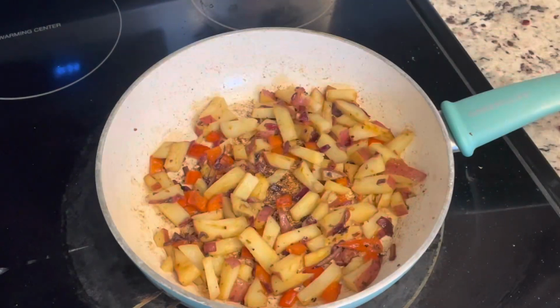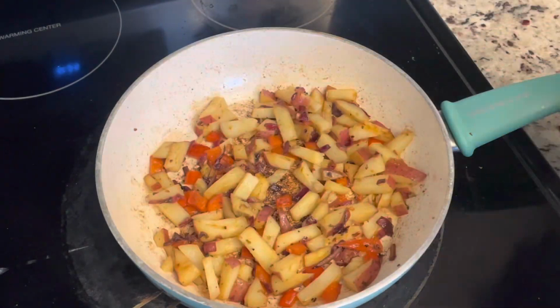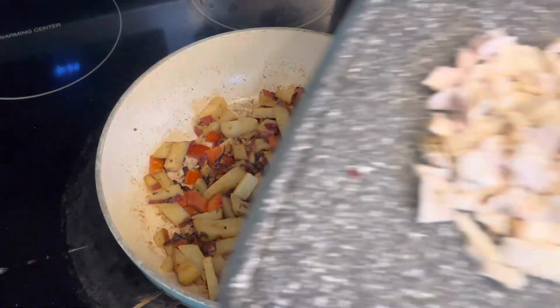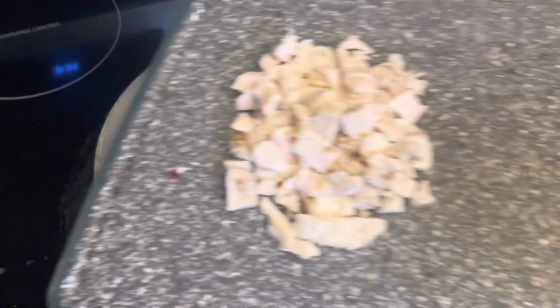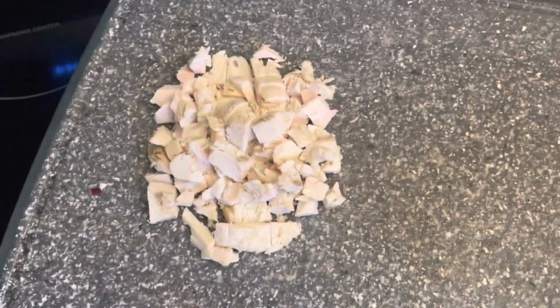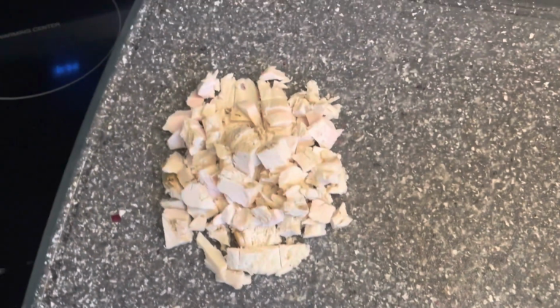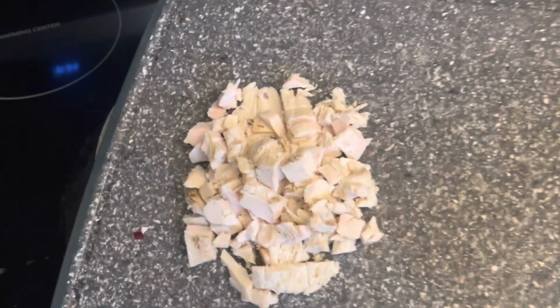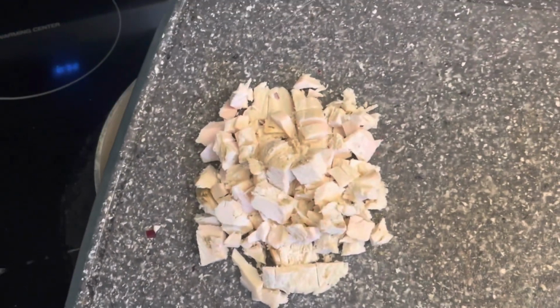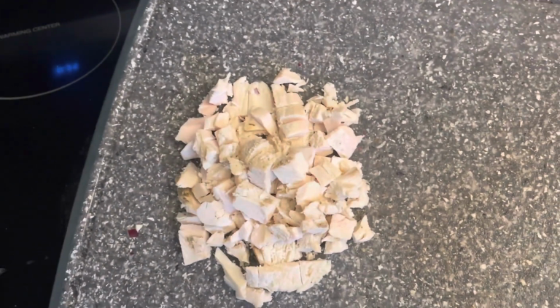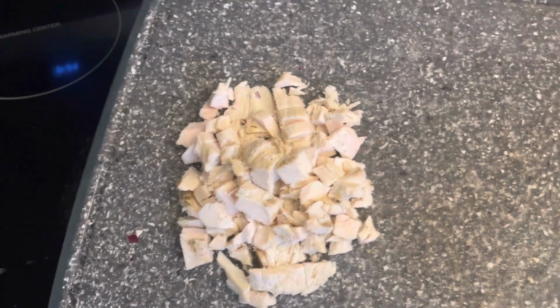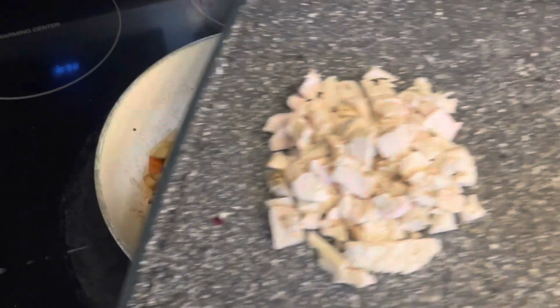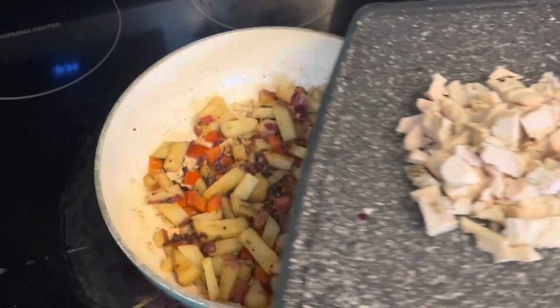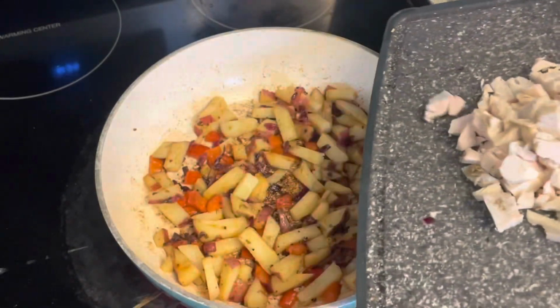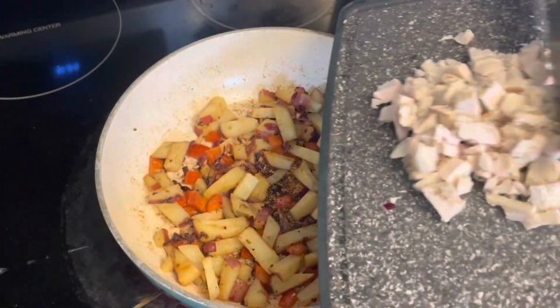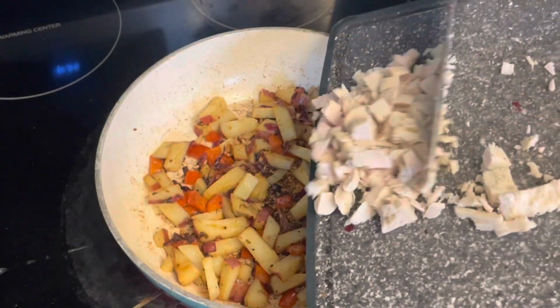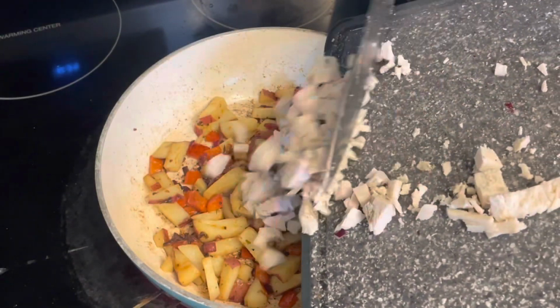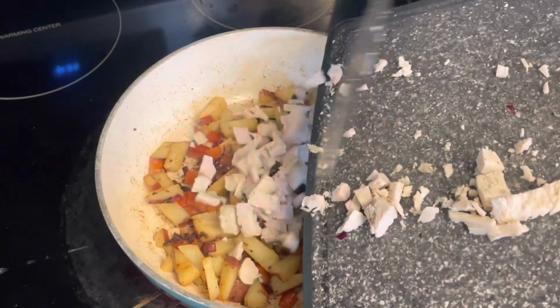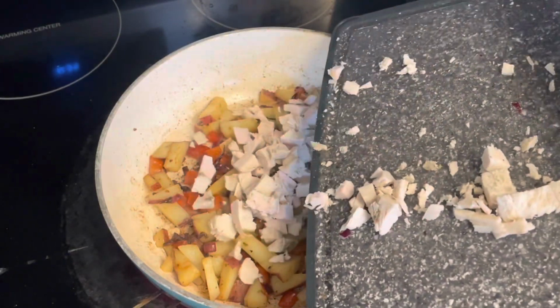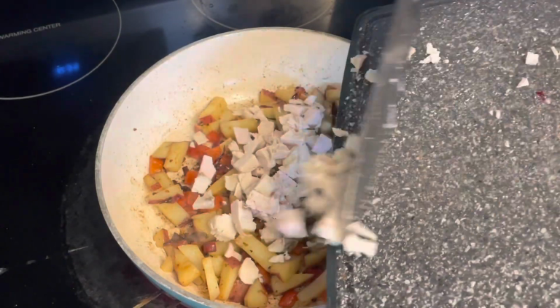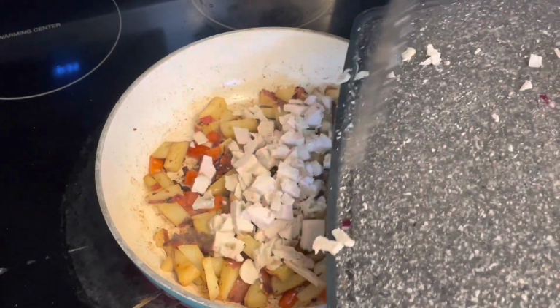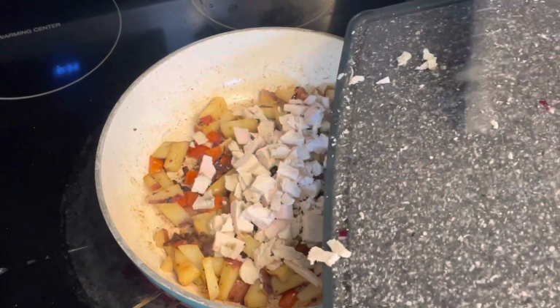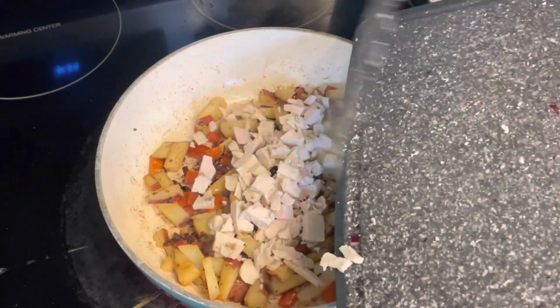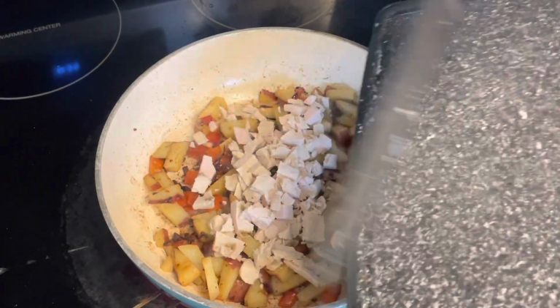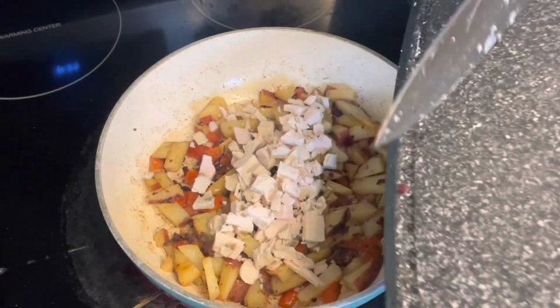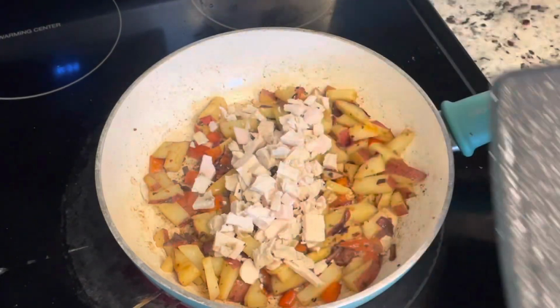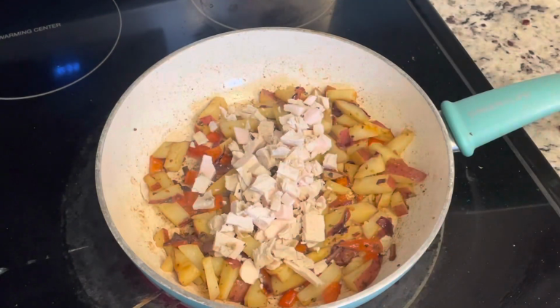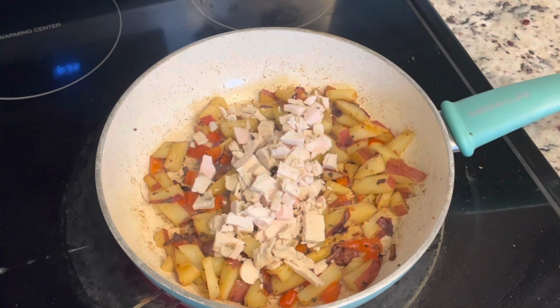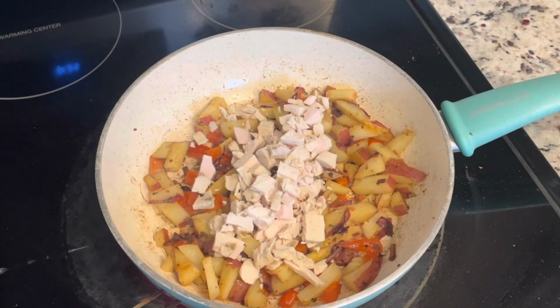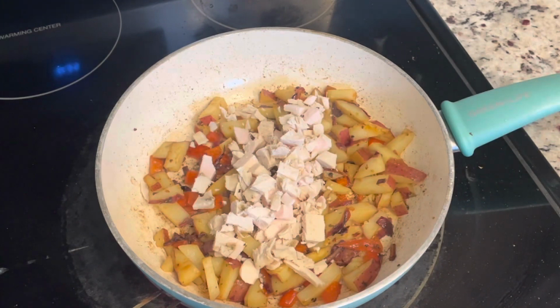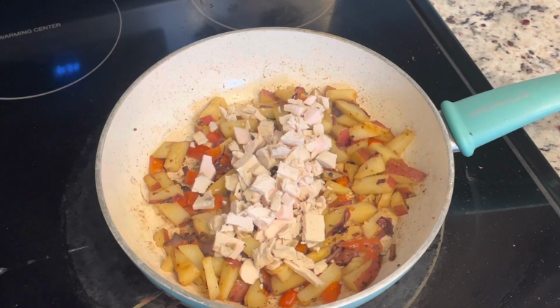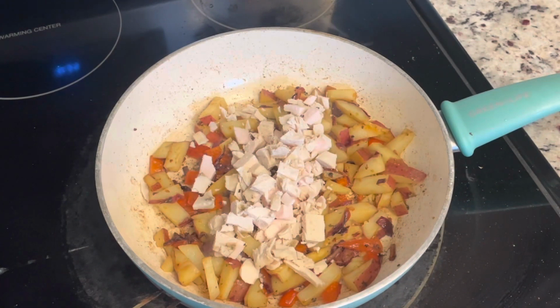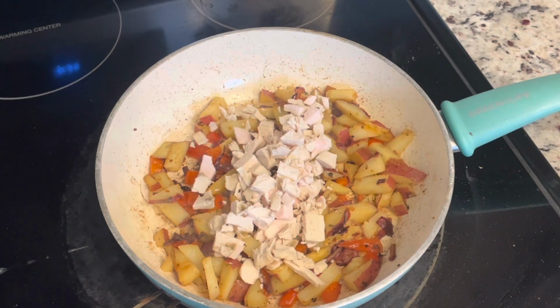All right, you guys, this is where the turkey comes in. I did chop this up off camera, but this is my leftover turkey, and now I'm just adding it to the sautéed potatoes, peppers, and onions.